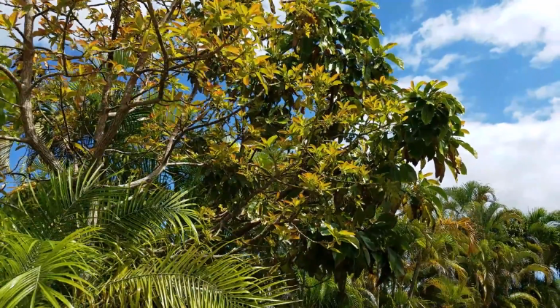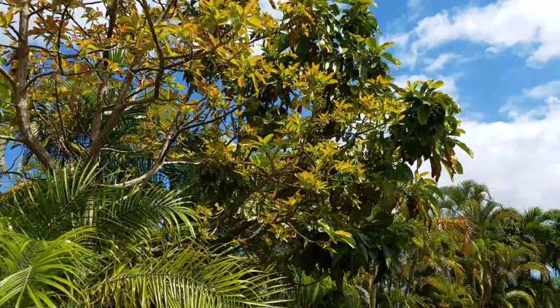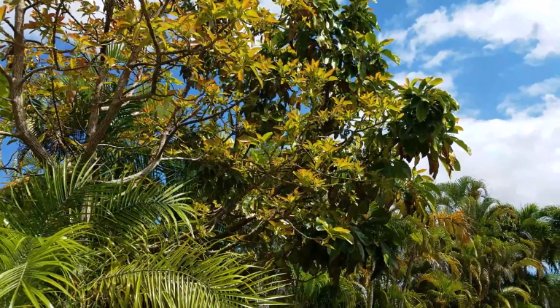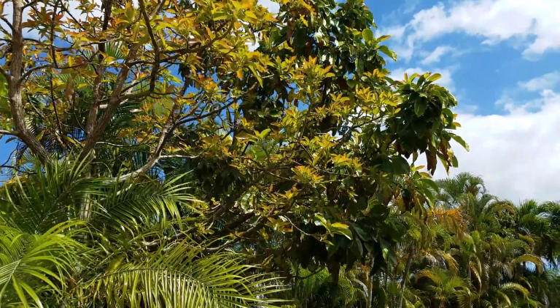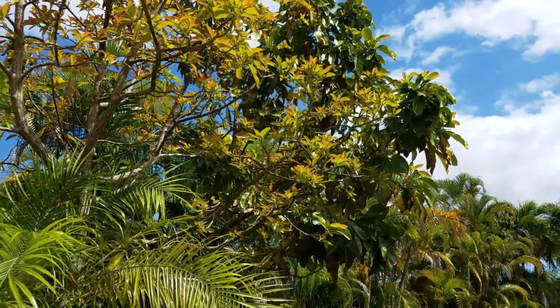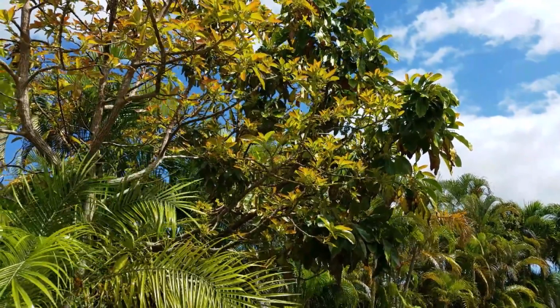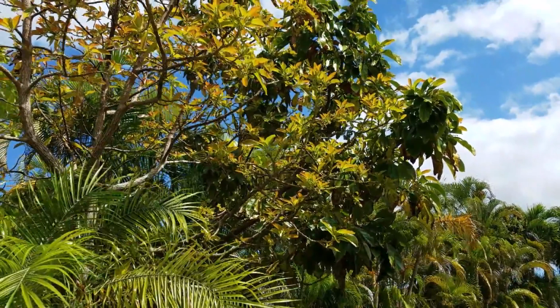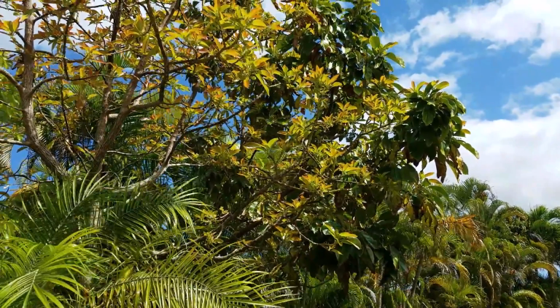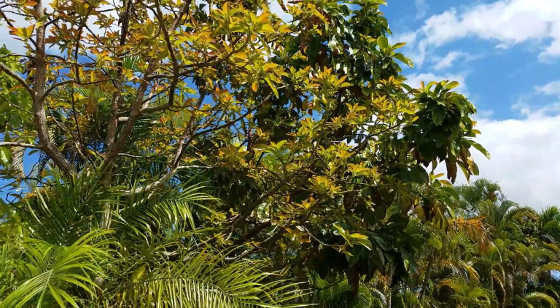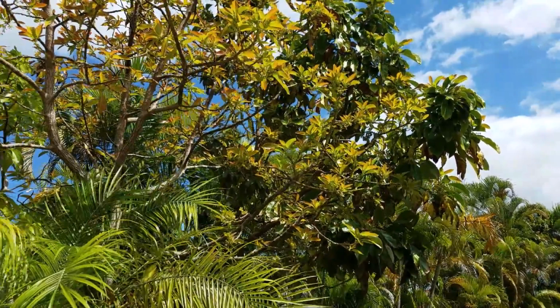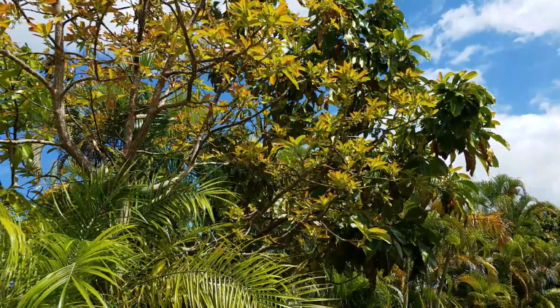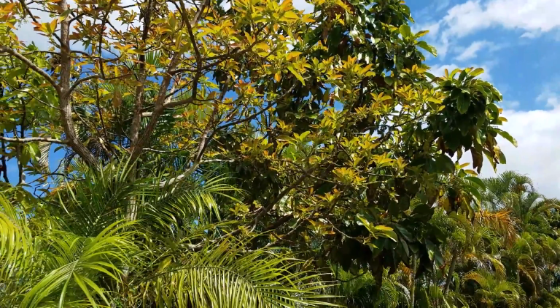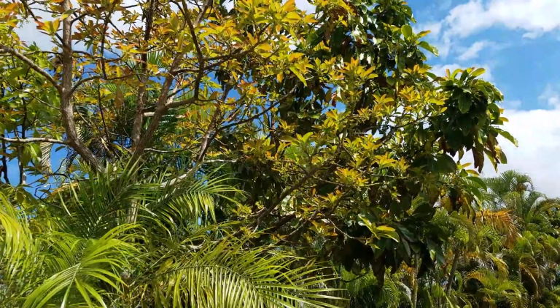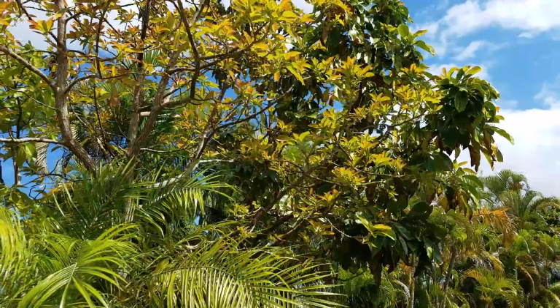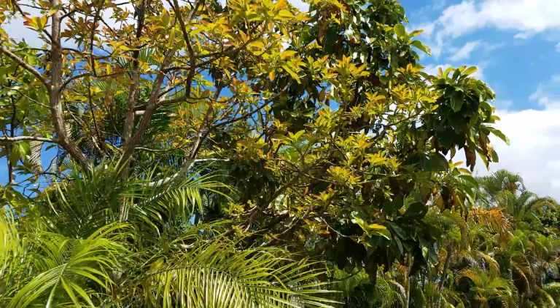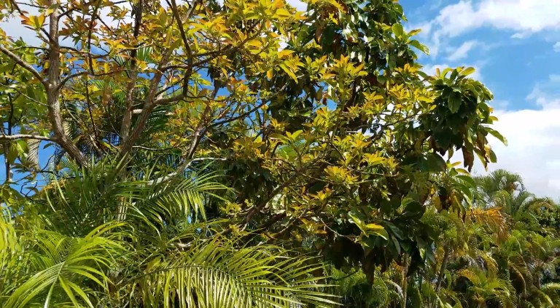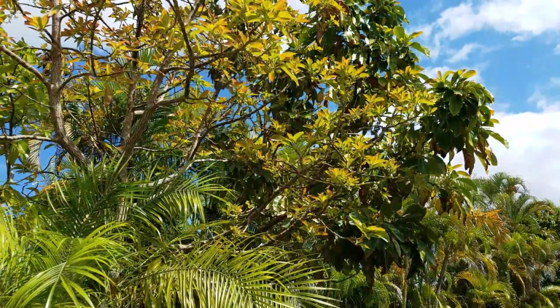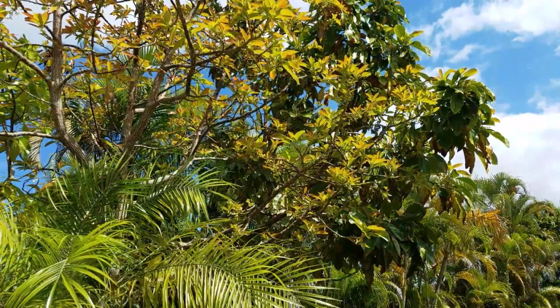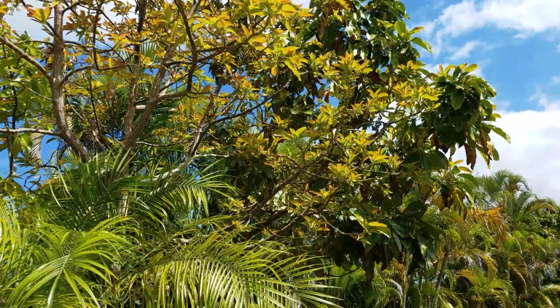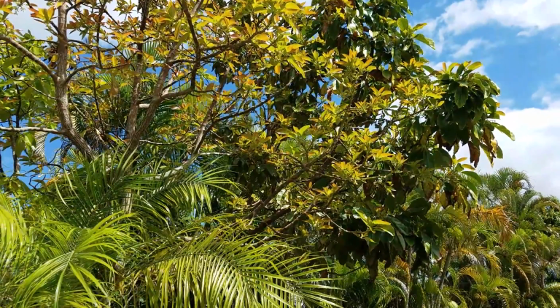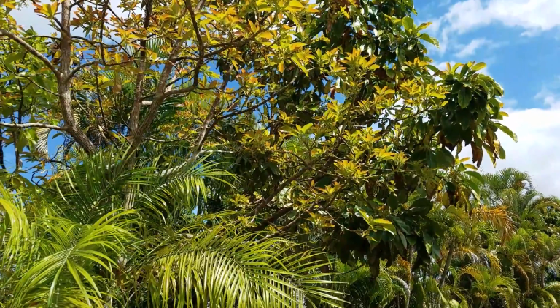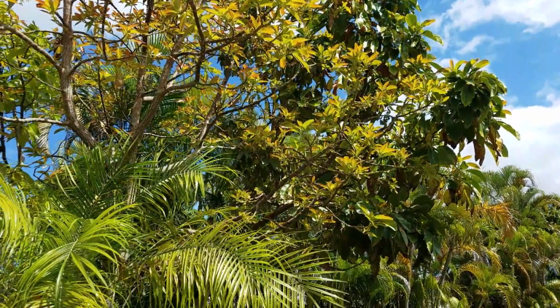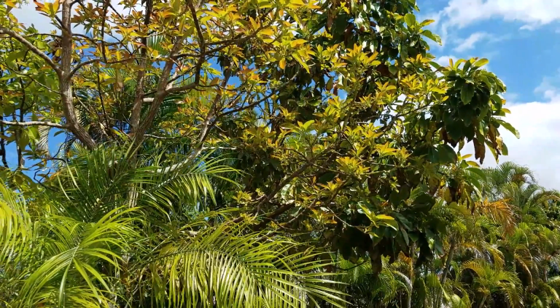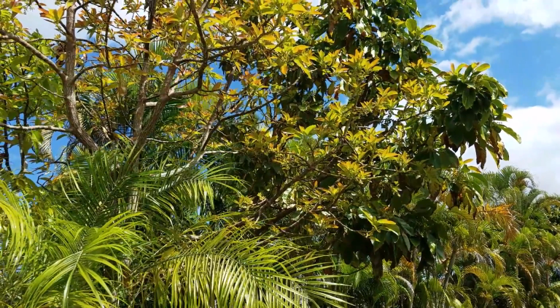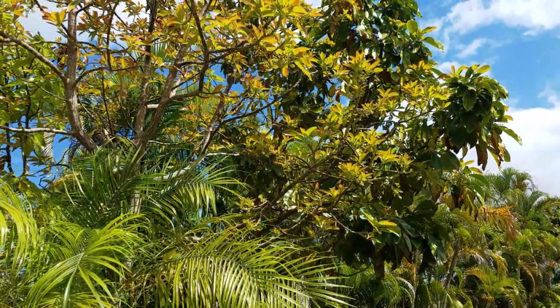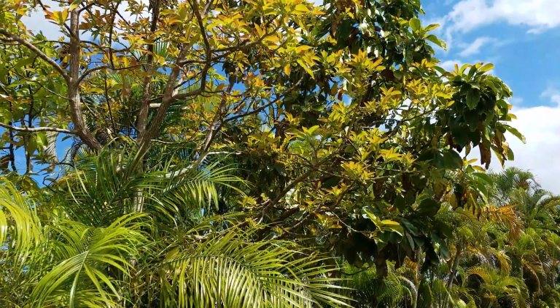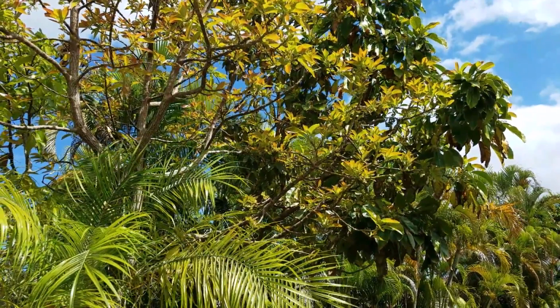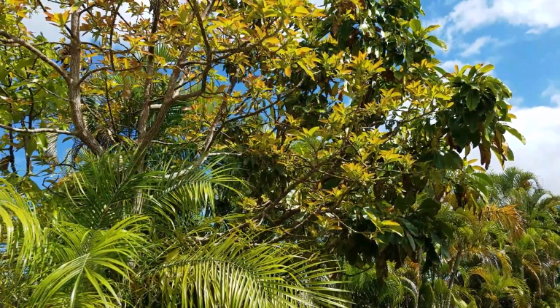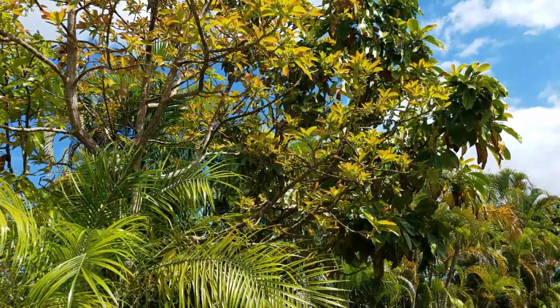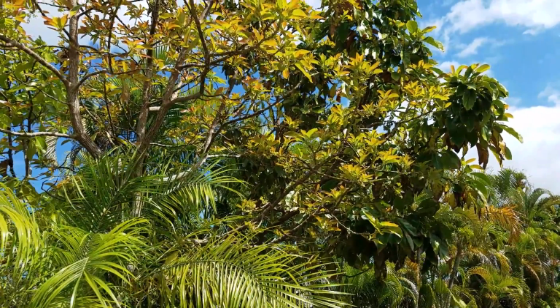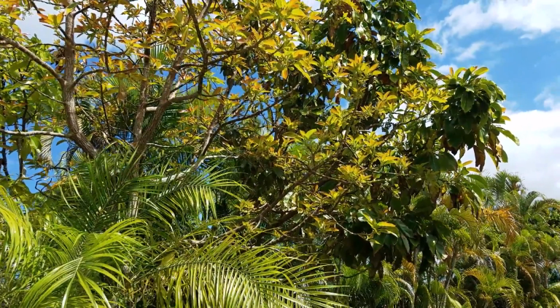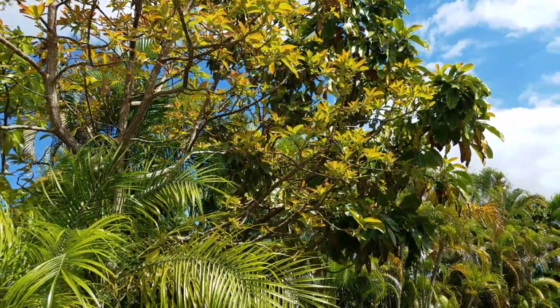I'm wondering if I shouldn't cut off those branches so the roots push energy towards the flowers and not reproducing the leaves.